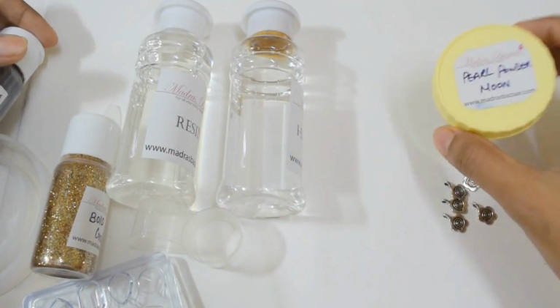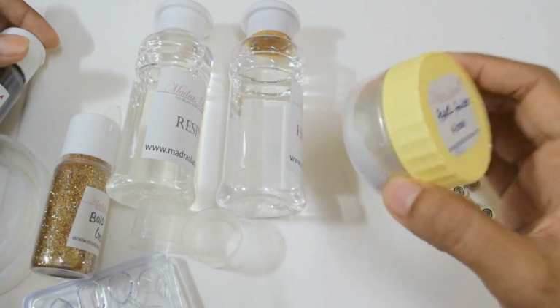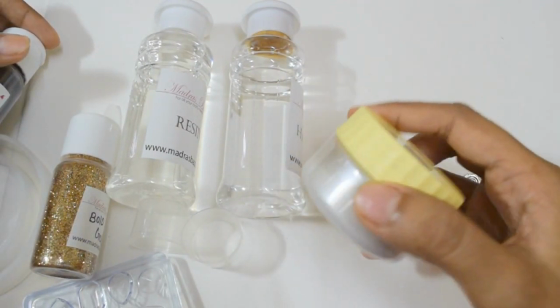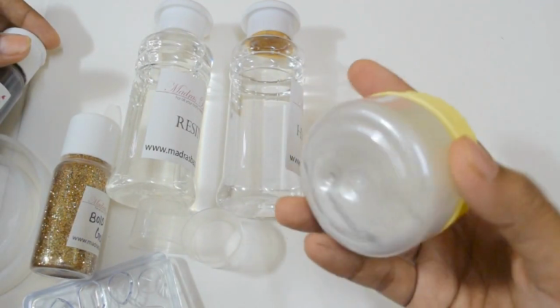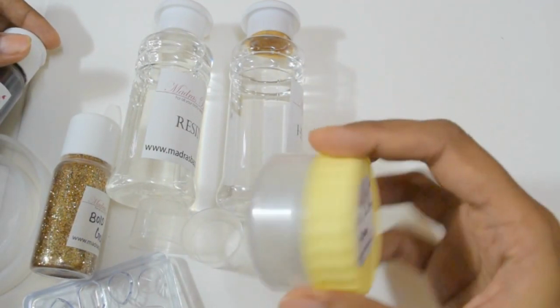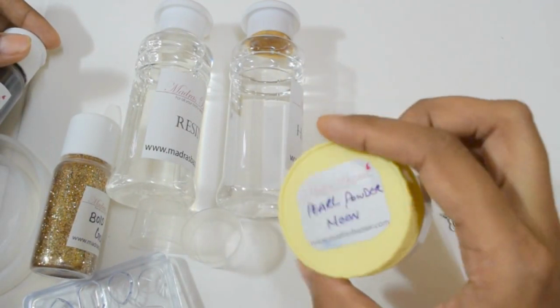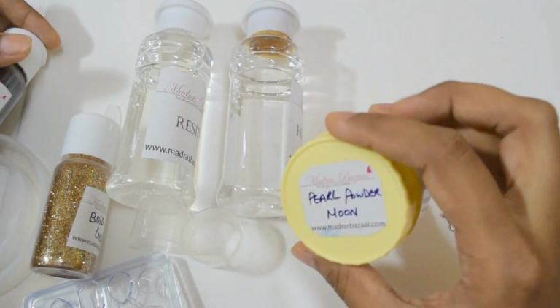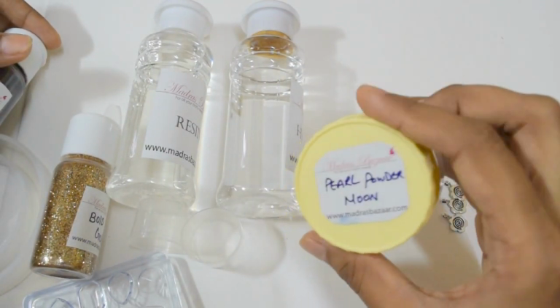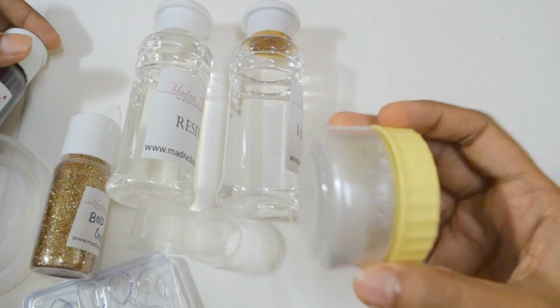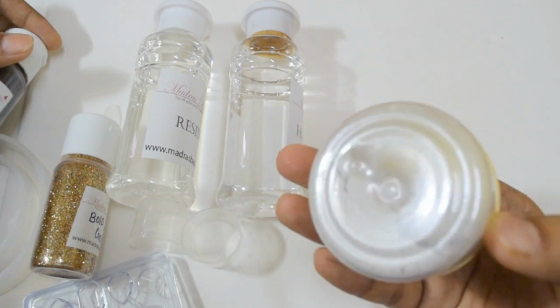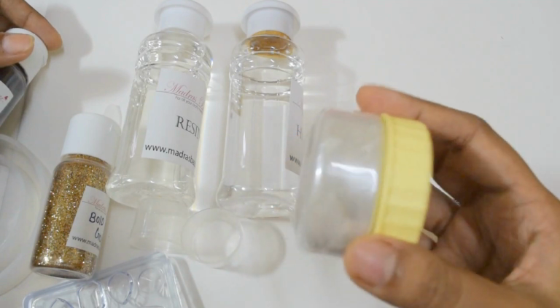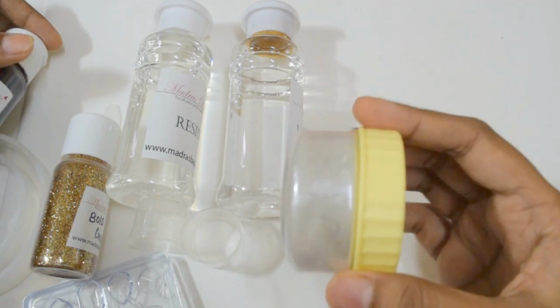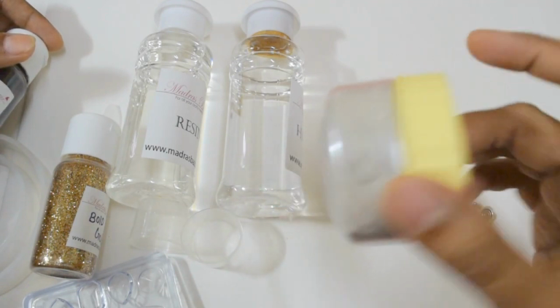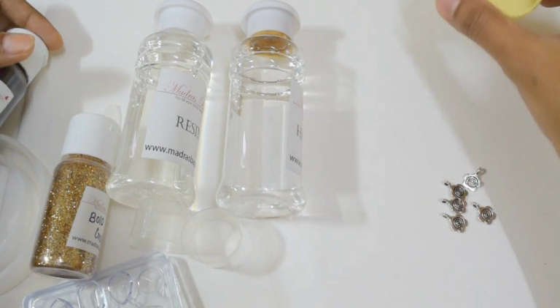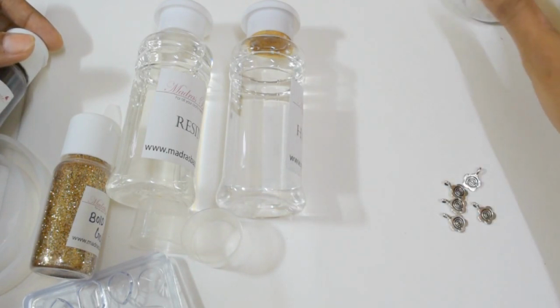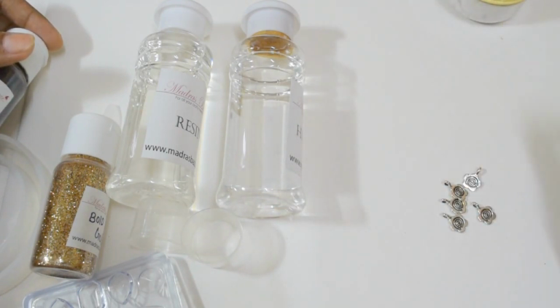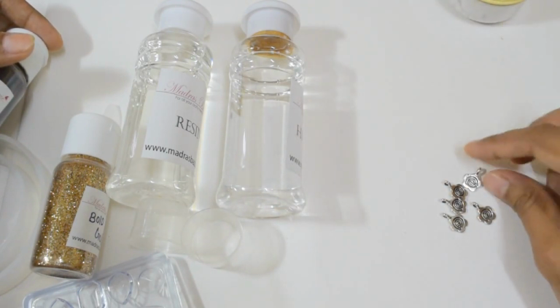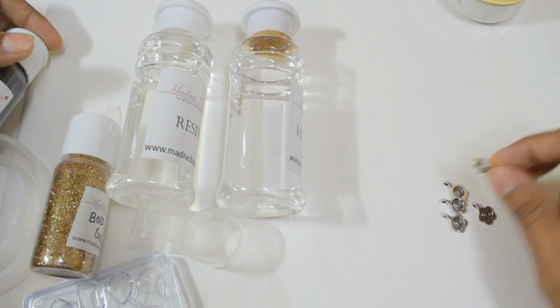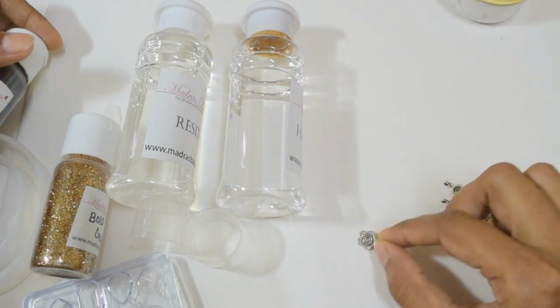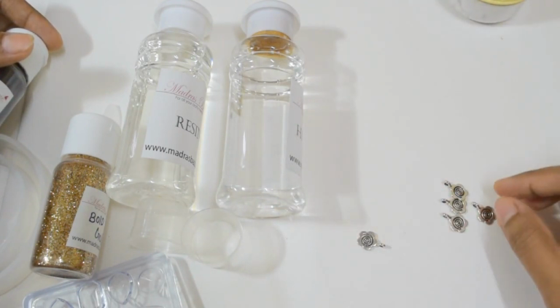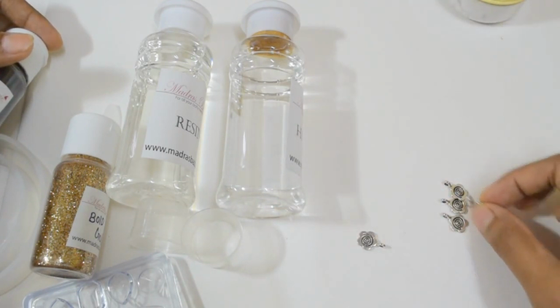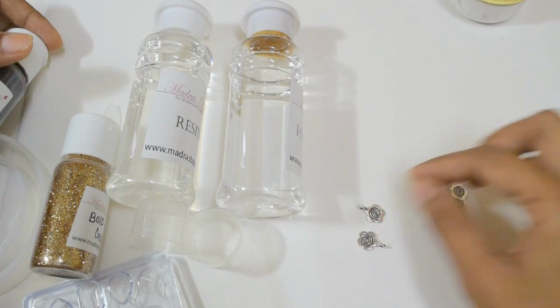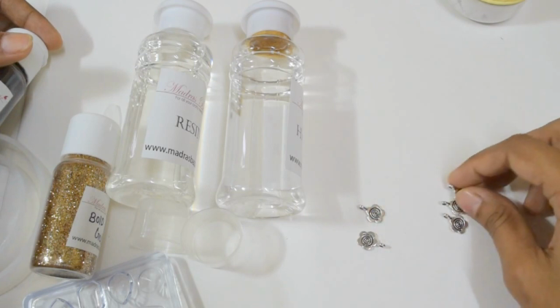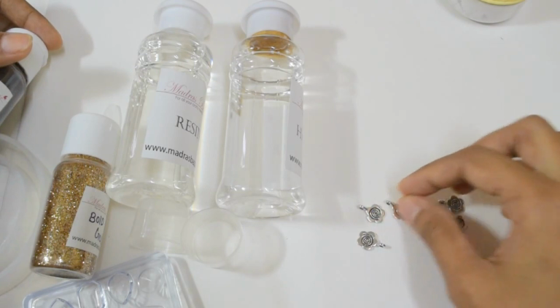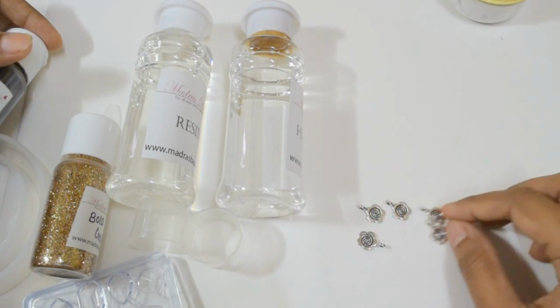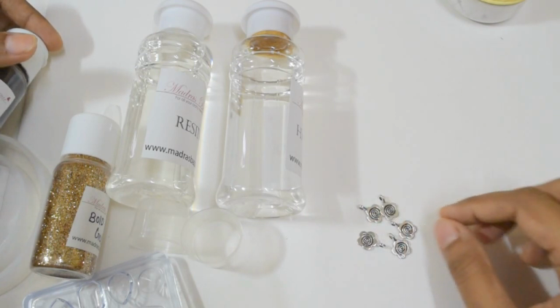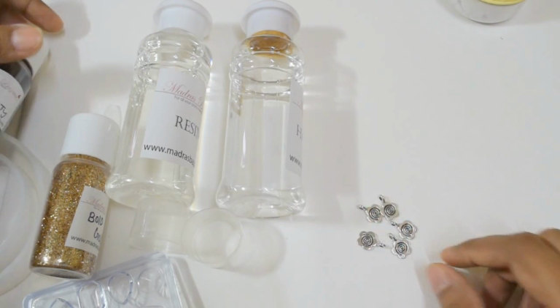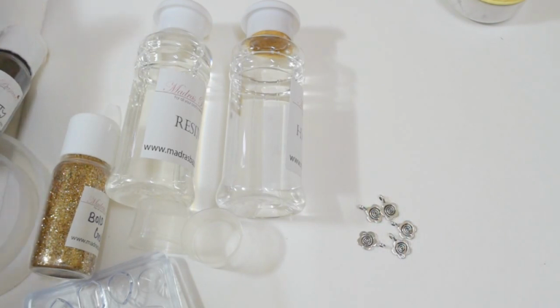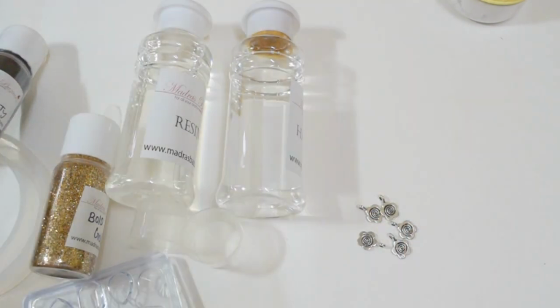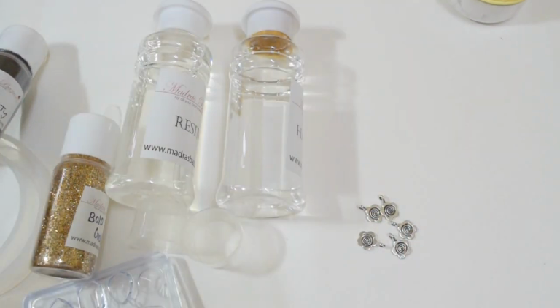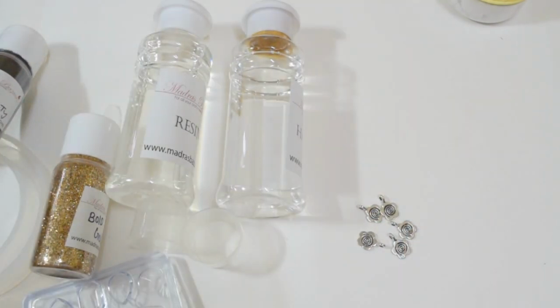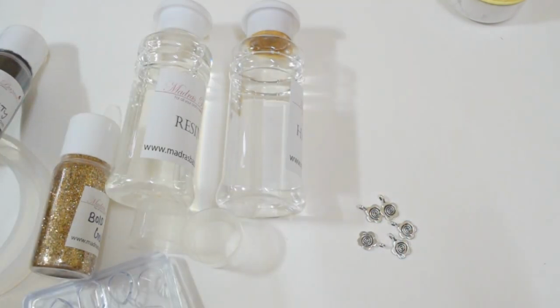Then comes next, this is pearl powder — it's white. And these are some silver beads. That's it. Thank you for watching.